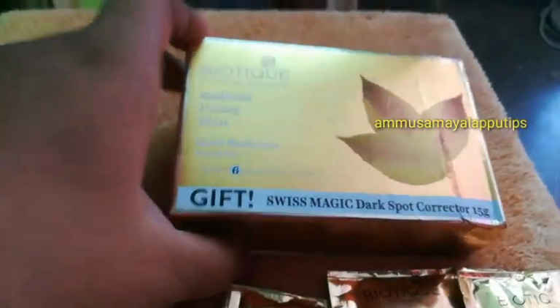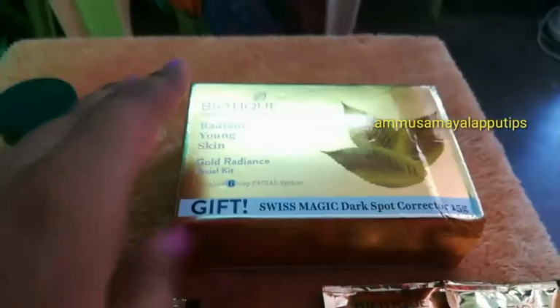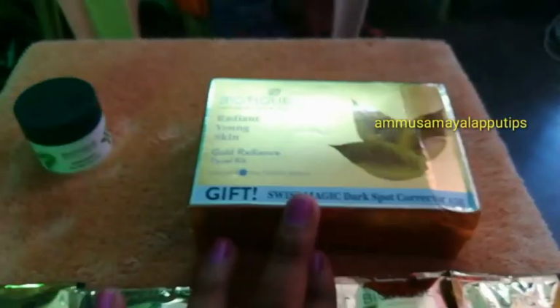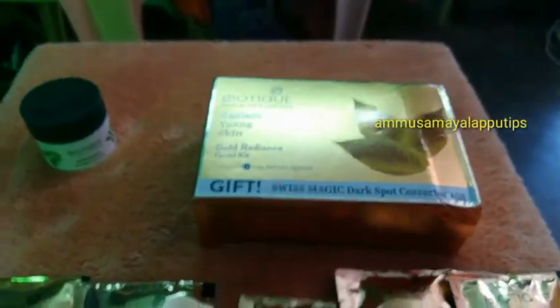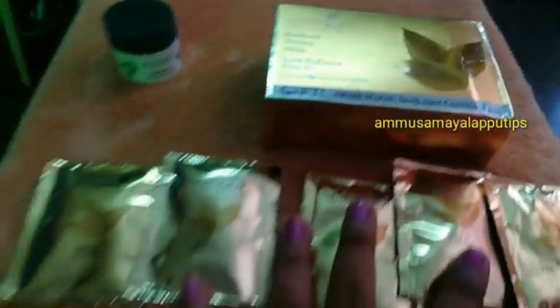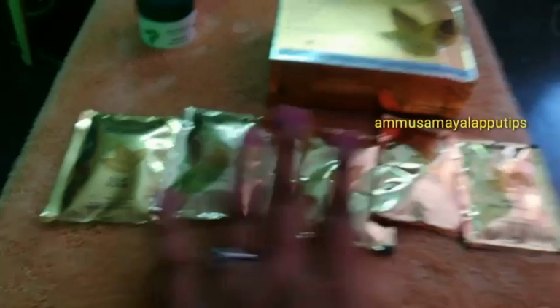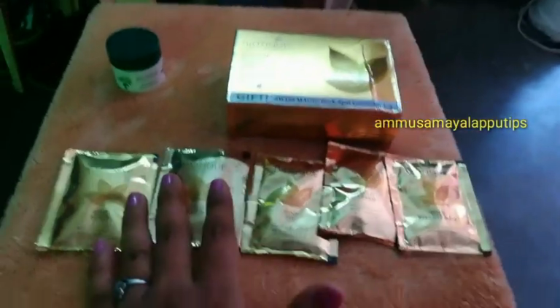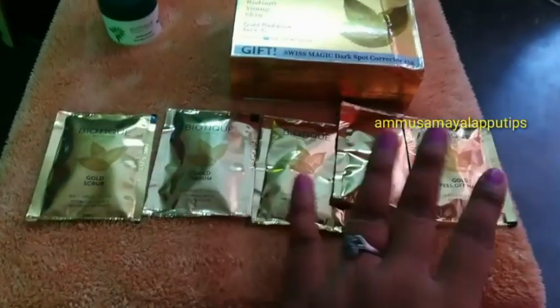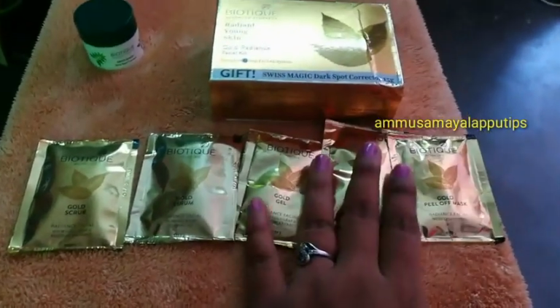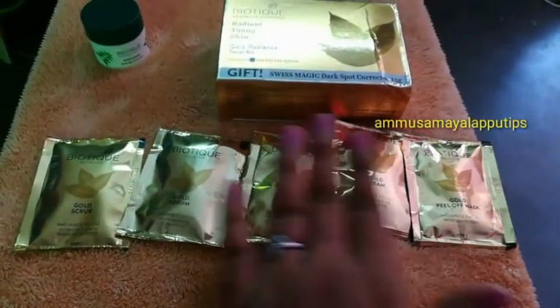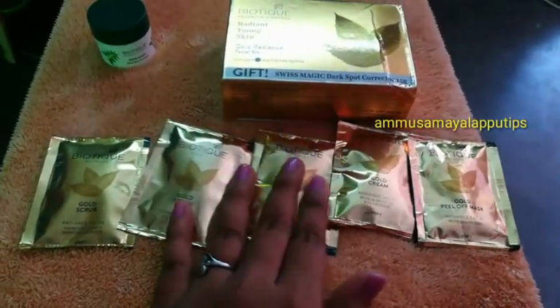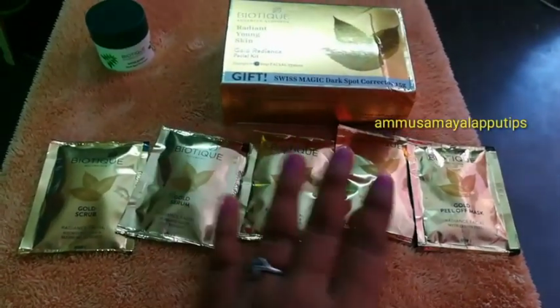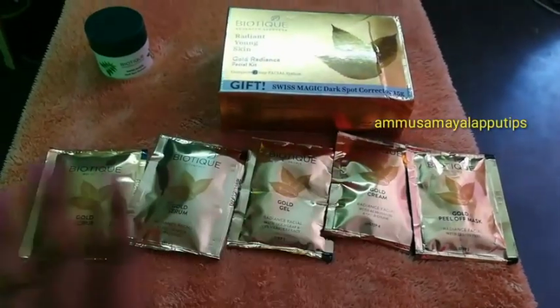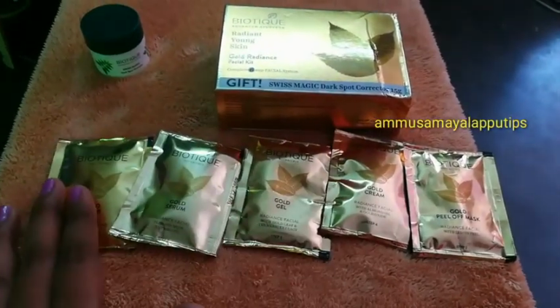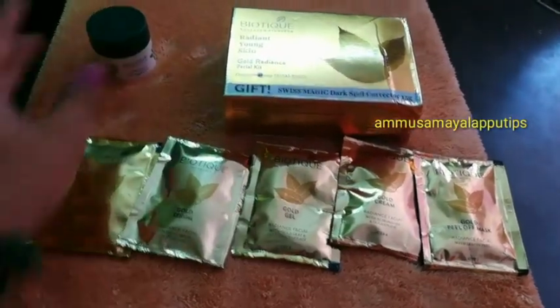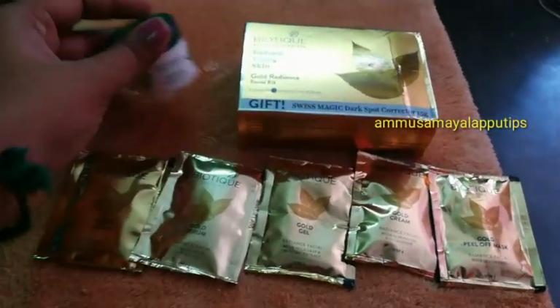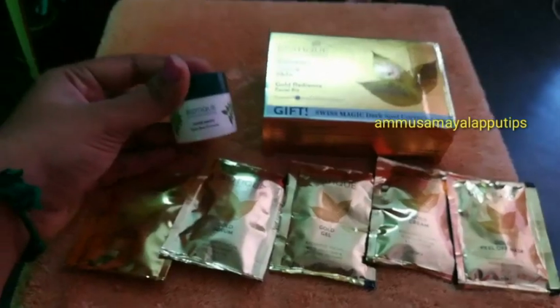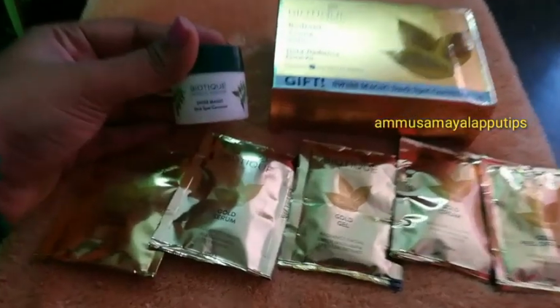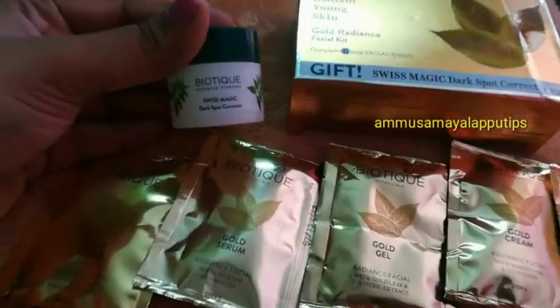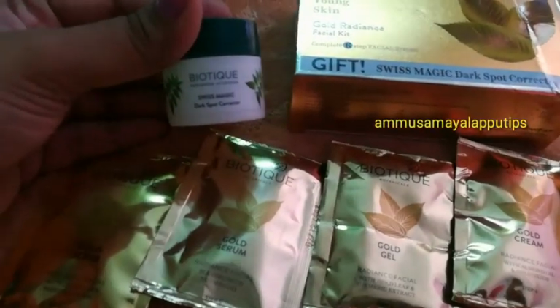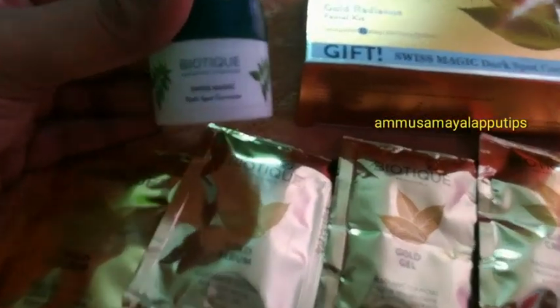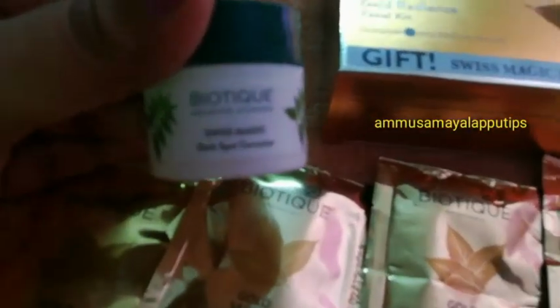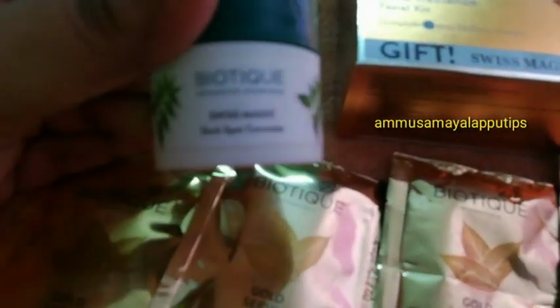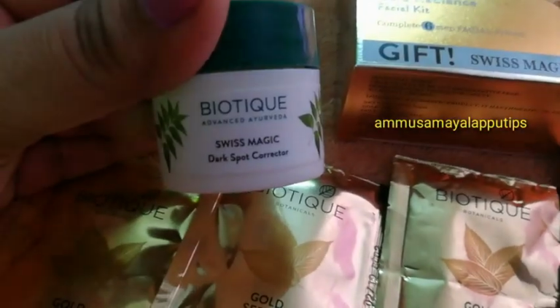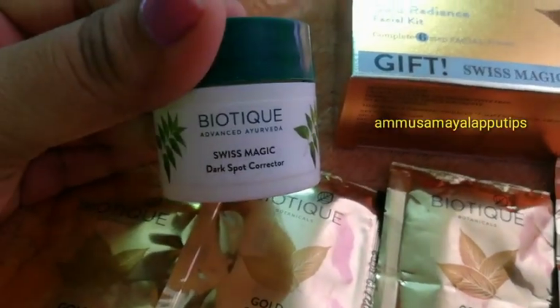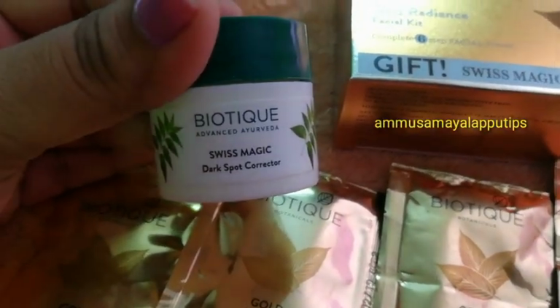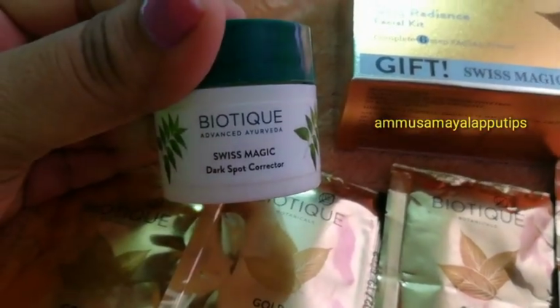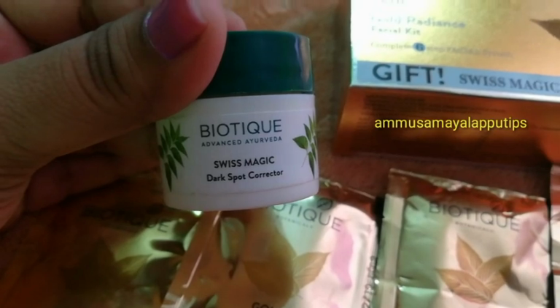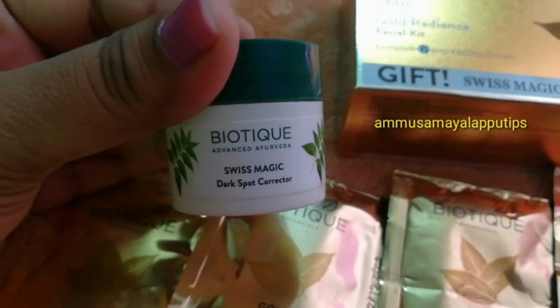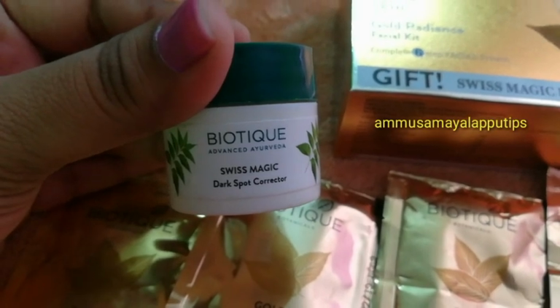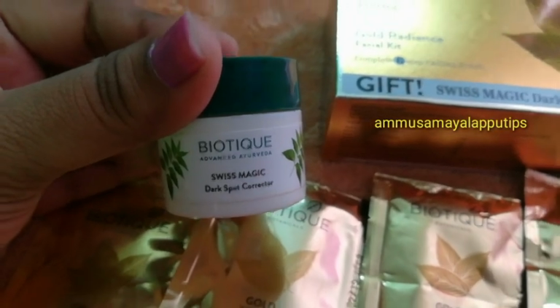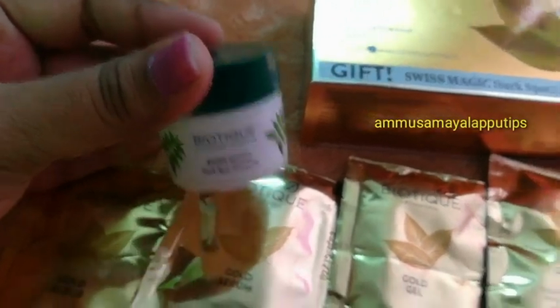We have a gift — this is Swiss Magic Dark Spot. We have 5 sachets. This is the 6th step of my facial system. This is the dark spot product — let's look at this color.